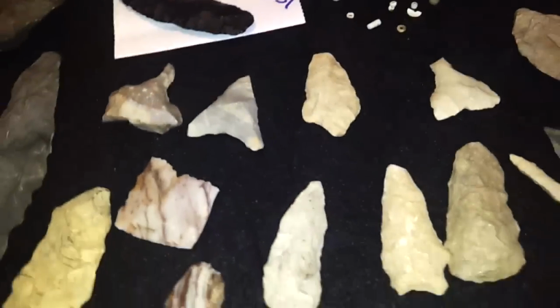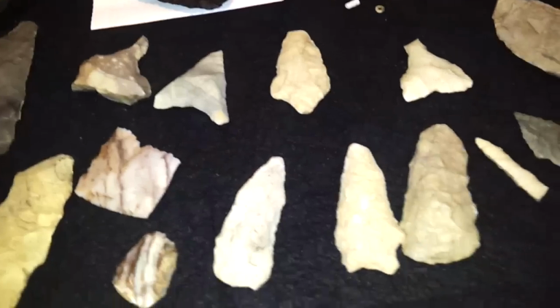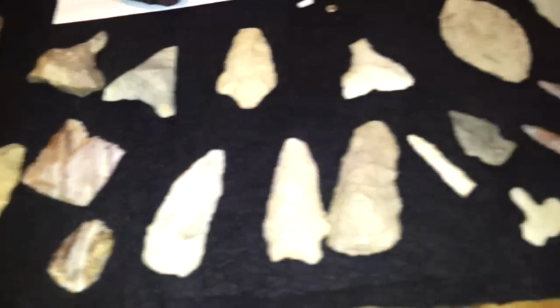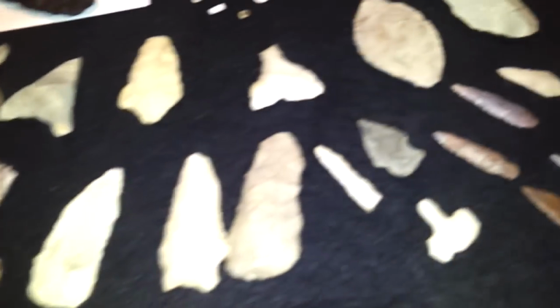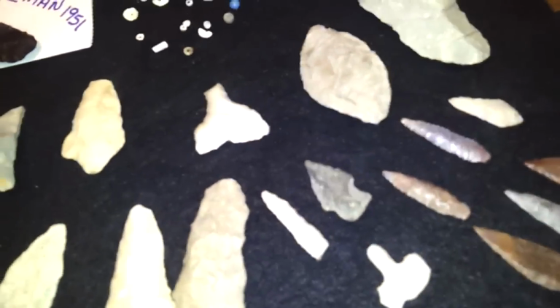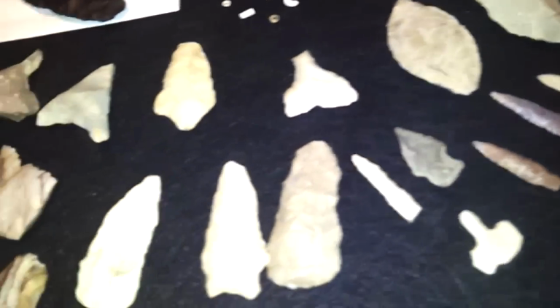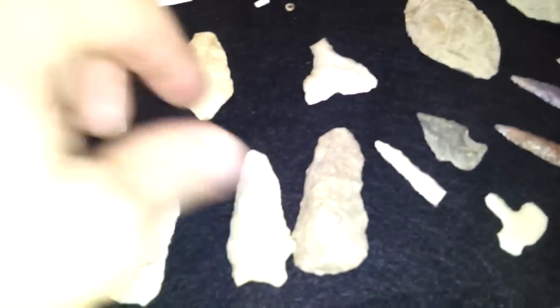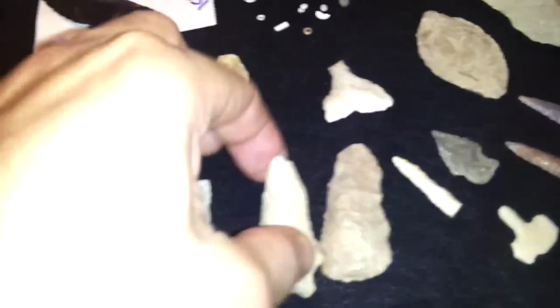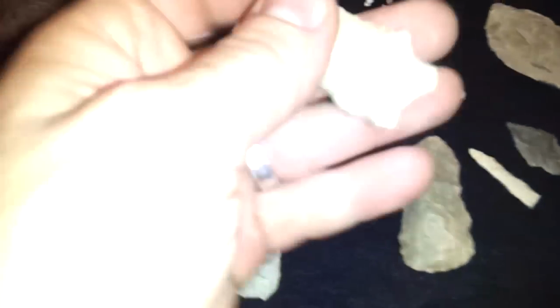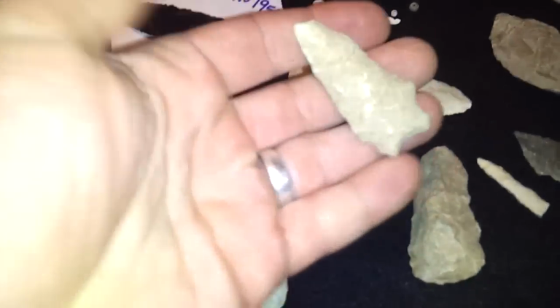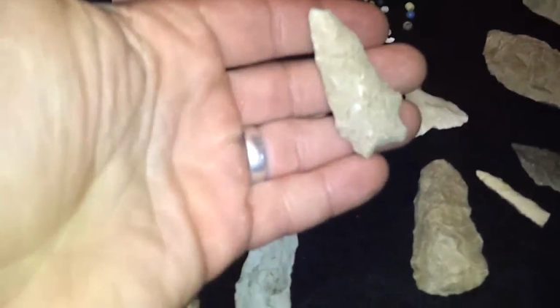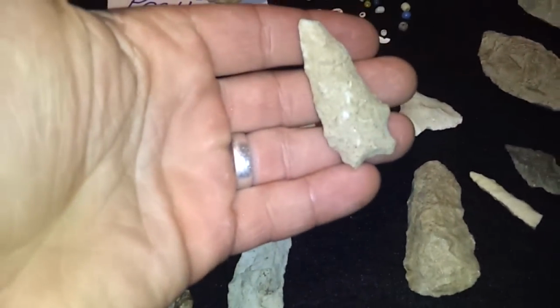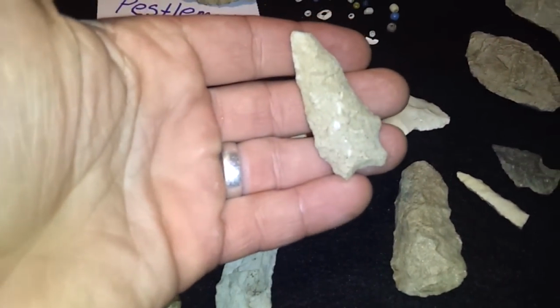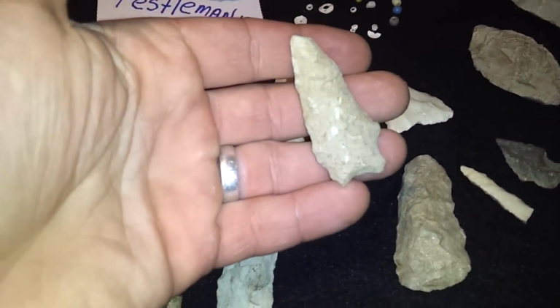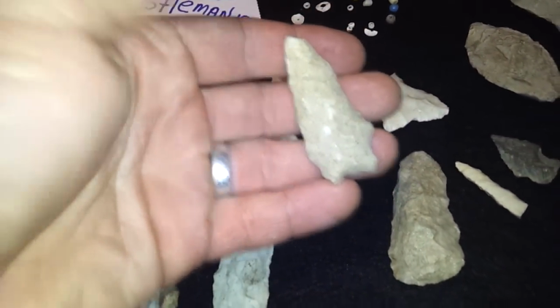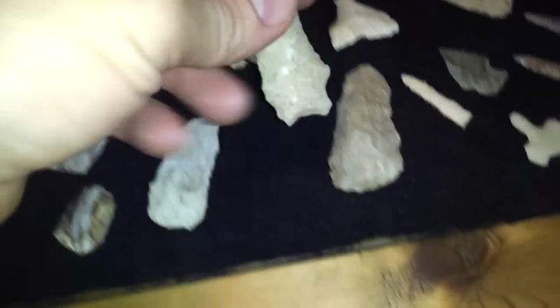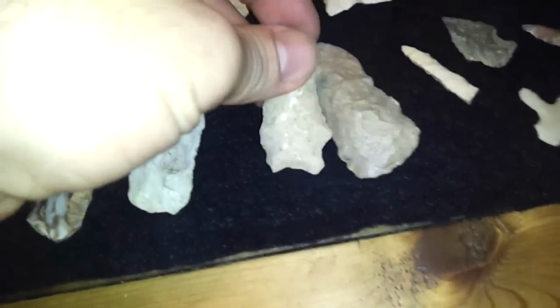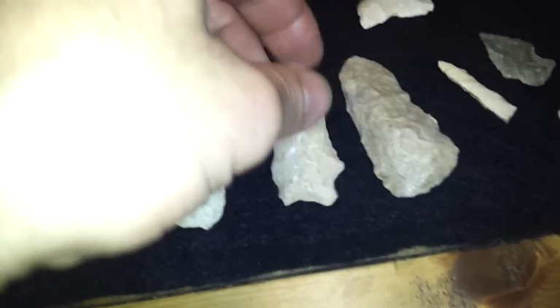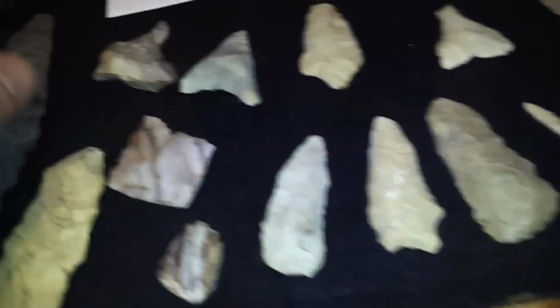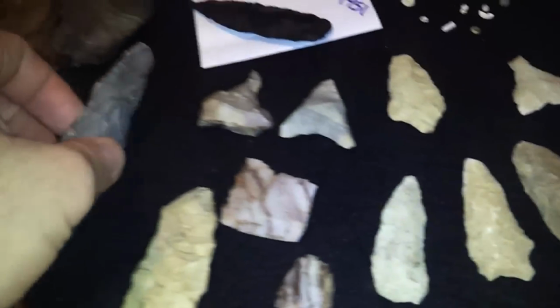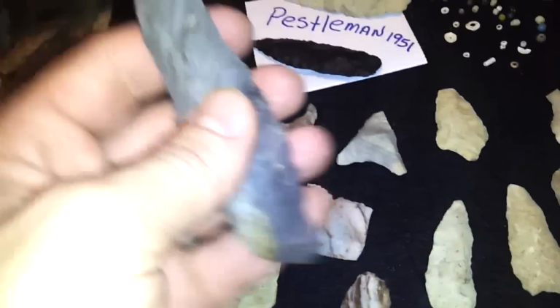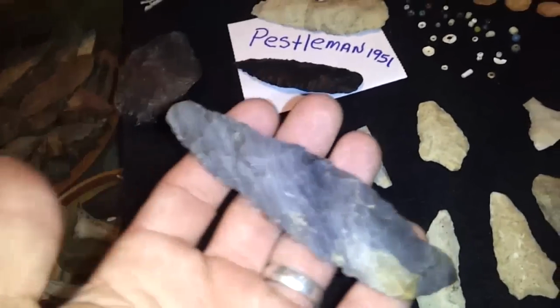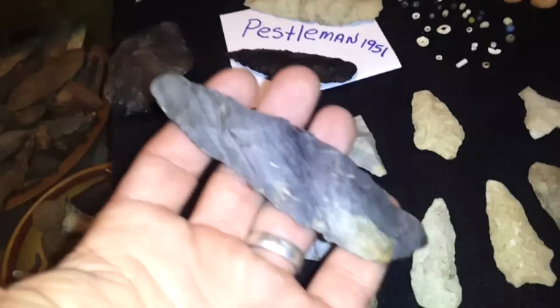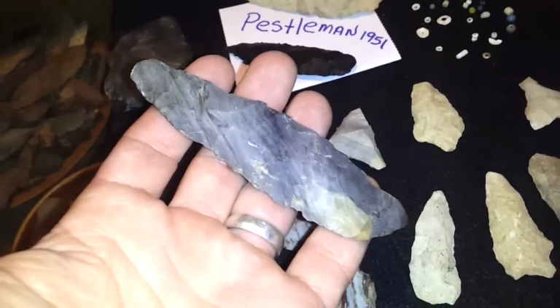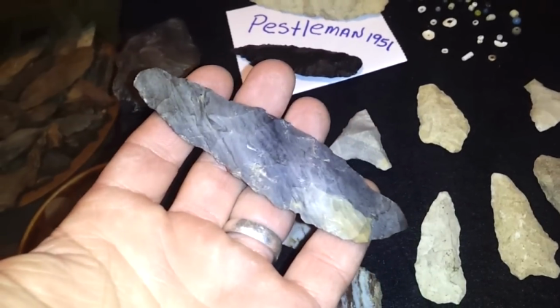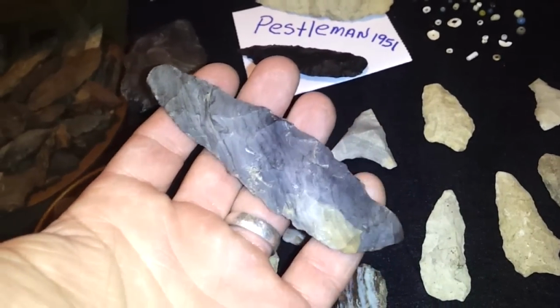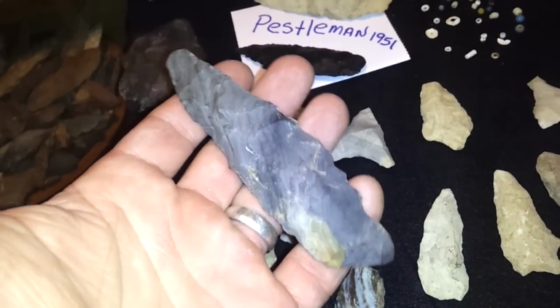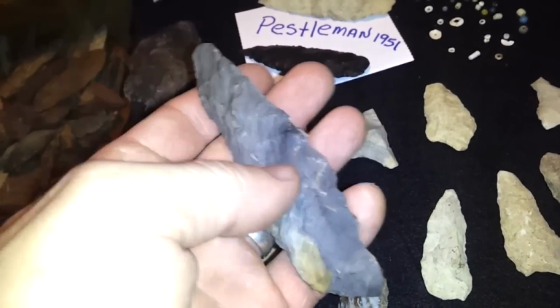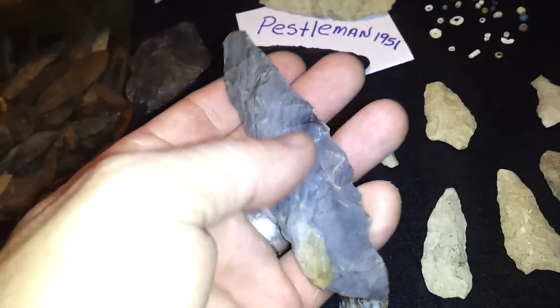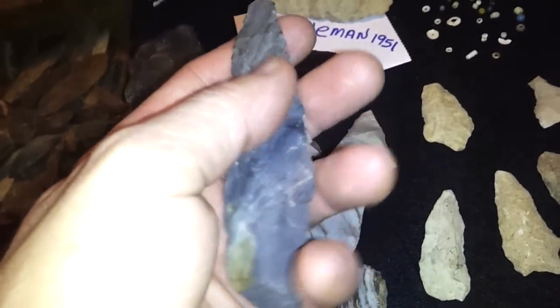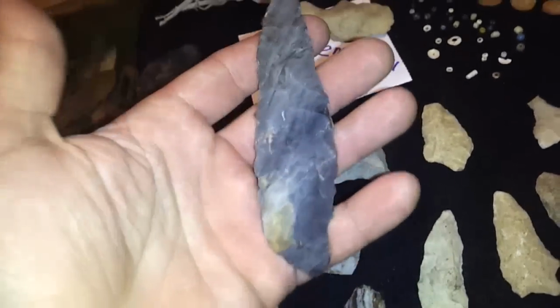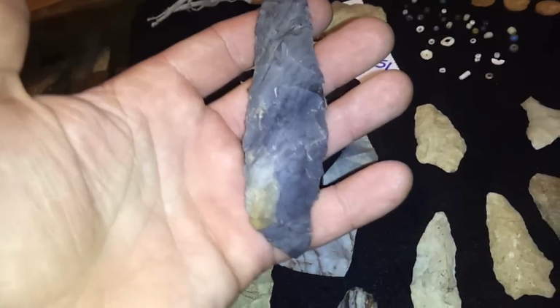He sent us a few rocks too. Nice little point. Check out this monster knife — killer material. I love the bands in it.